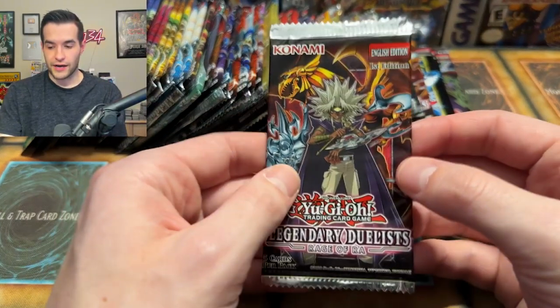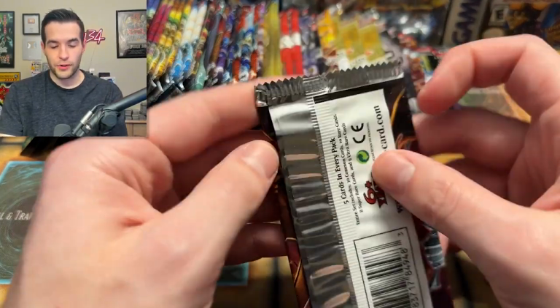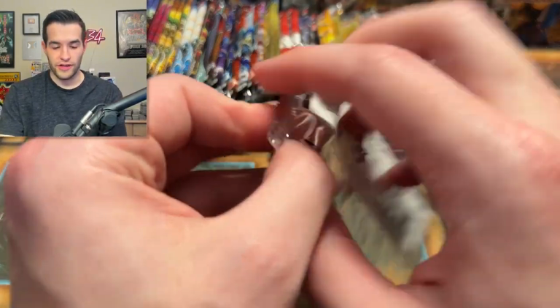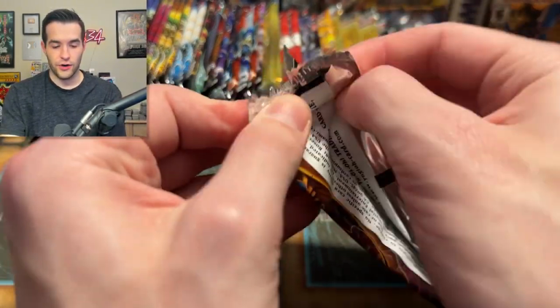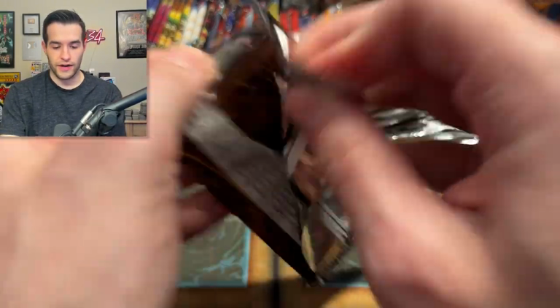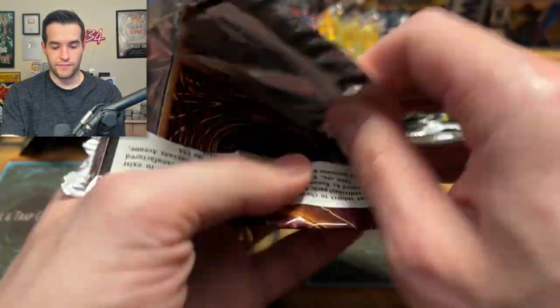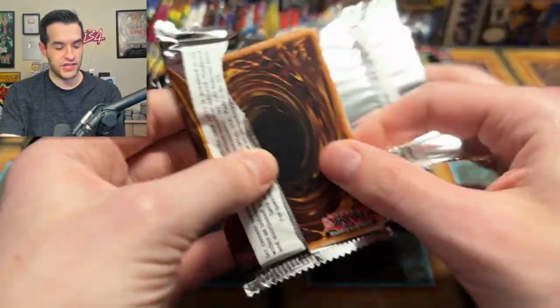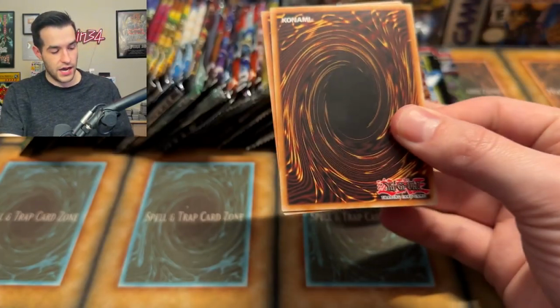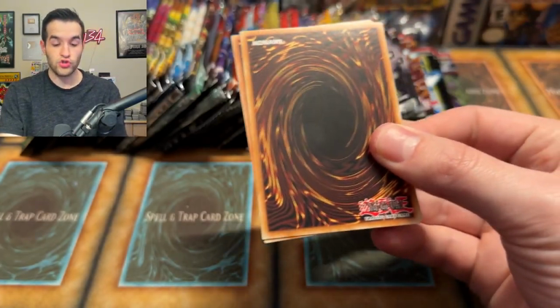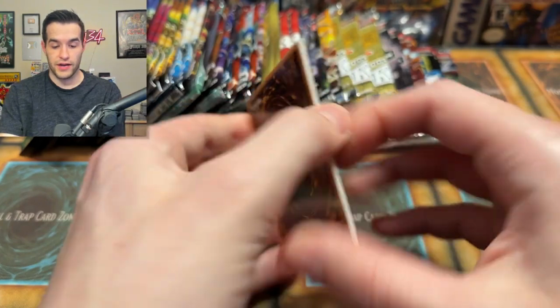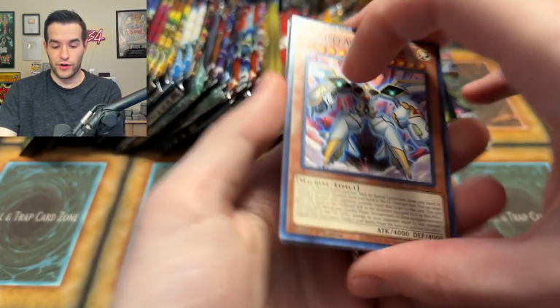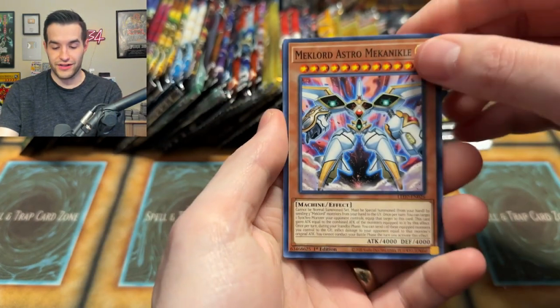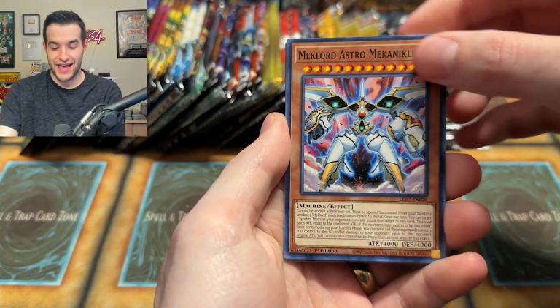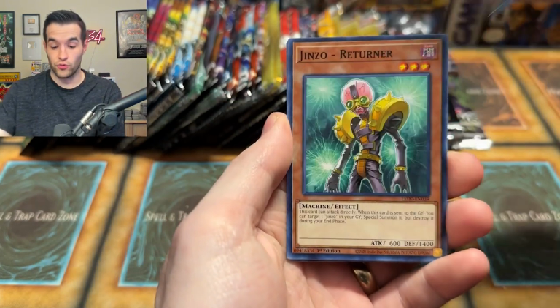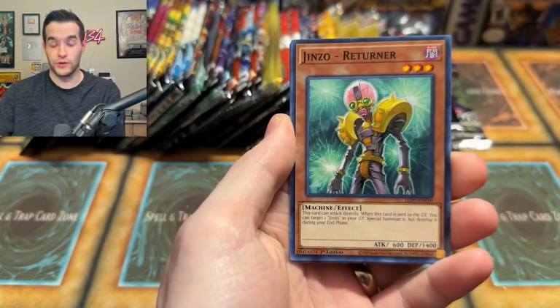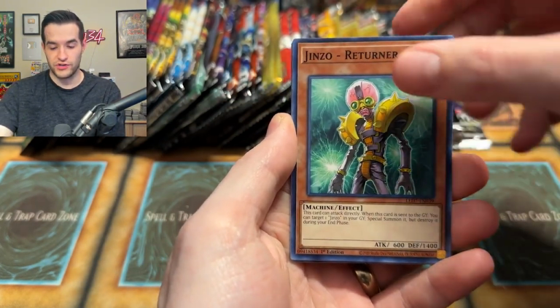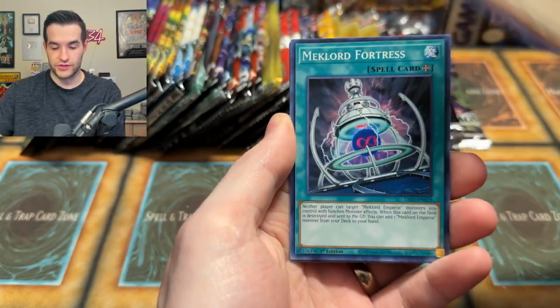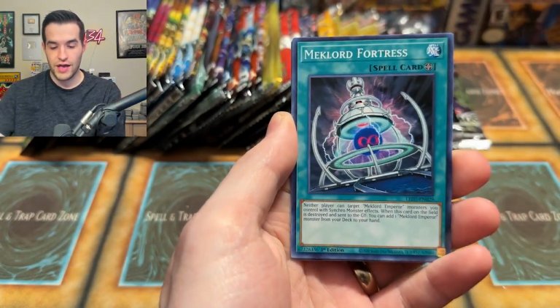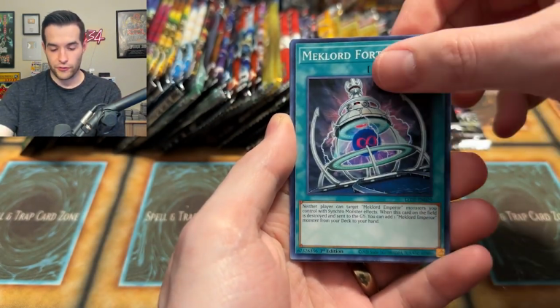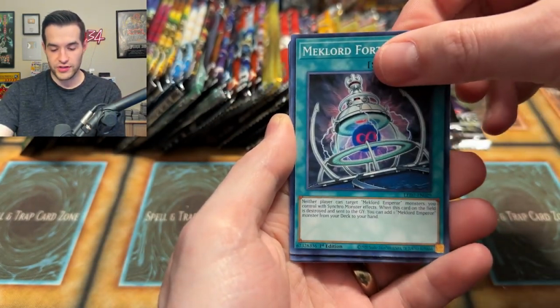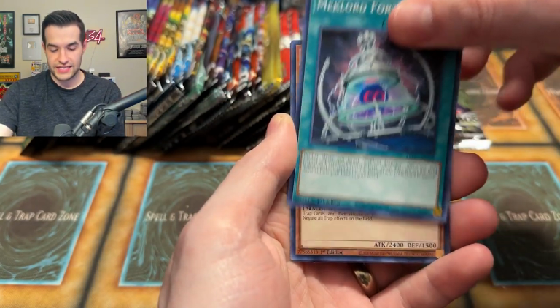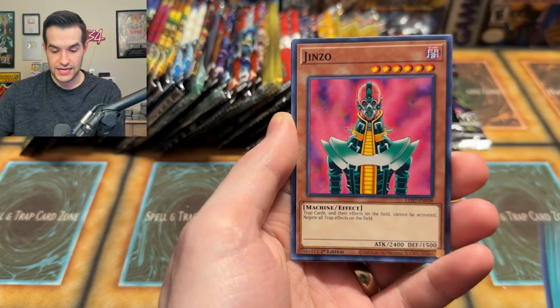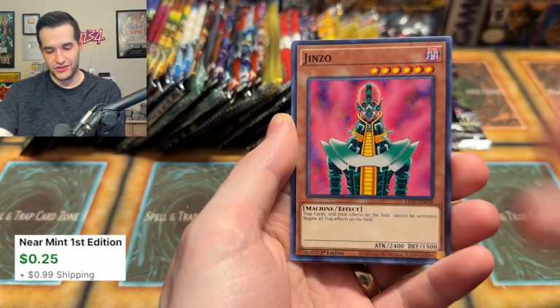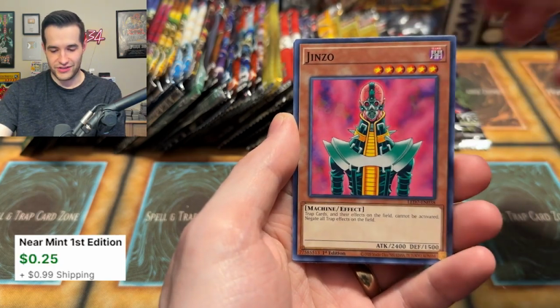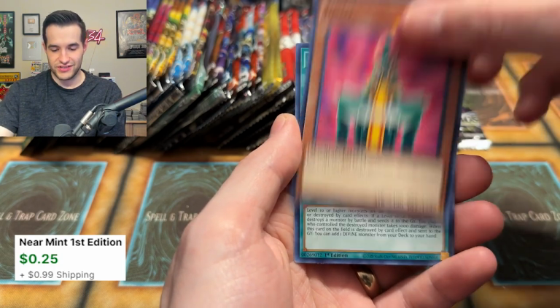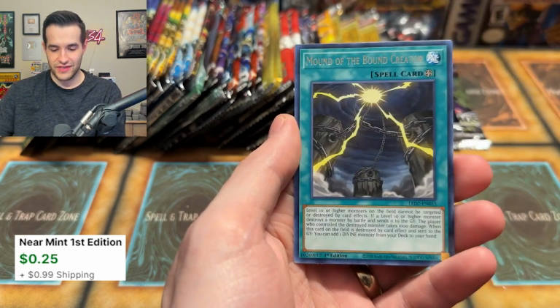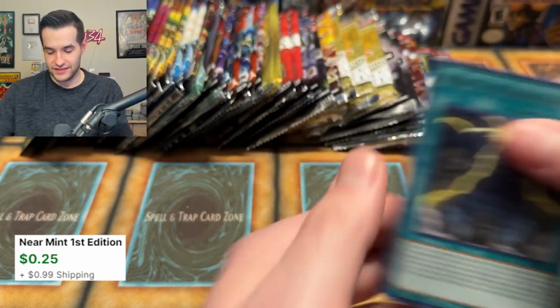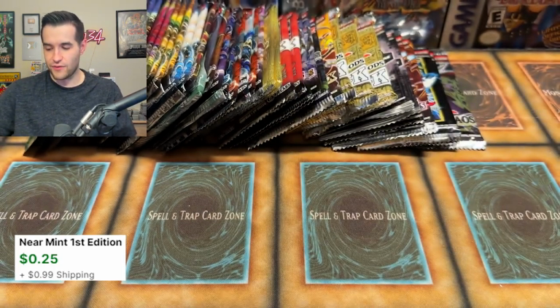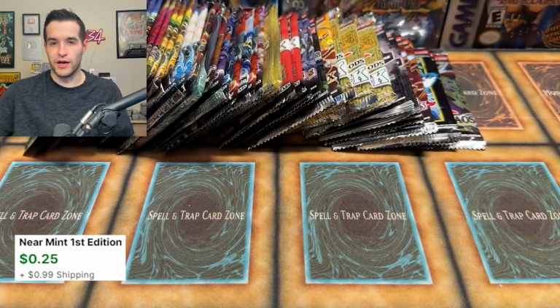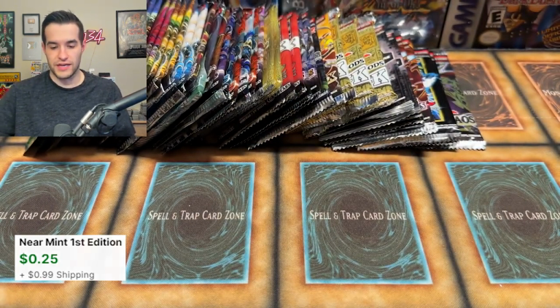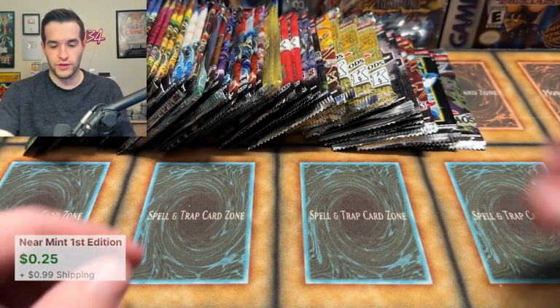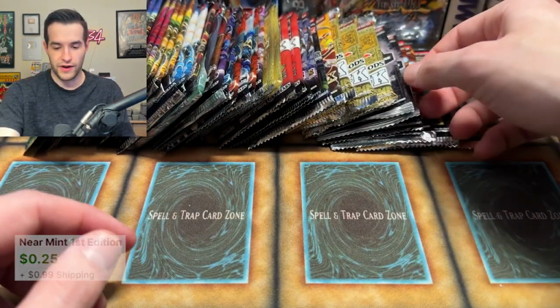Talk about a good pull! Let's get a Ghost Rare right here out of Rage of Ra. That would really turn us around. Ginzo Returner, Megalord Fortress, Ginzo — just a Ginzo. Because I think that would be where the holo would be if there was one in there.